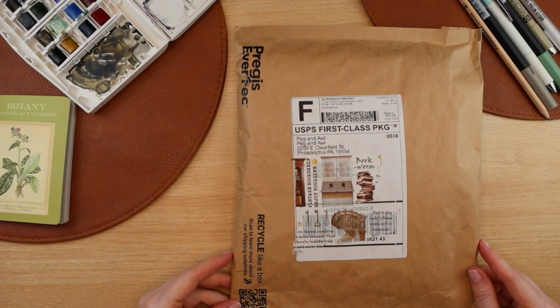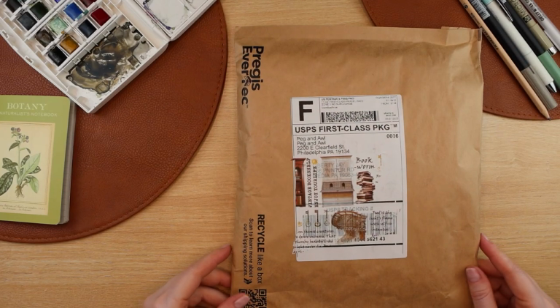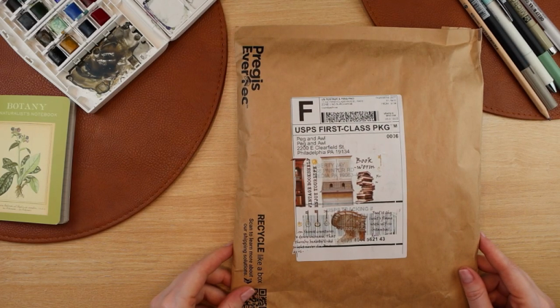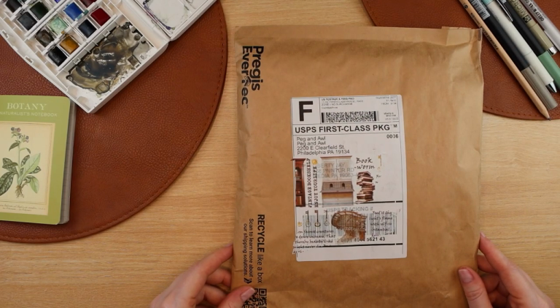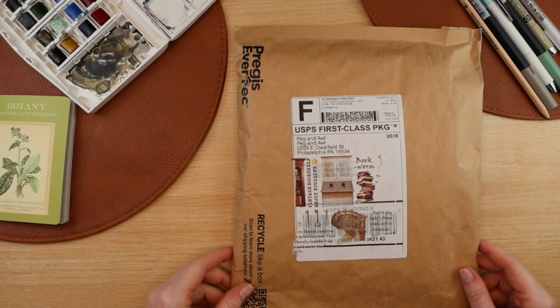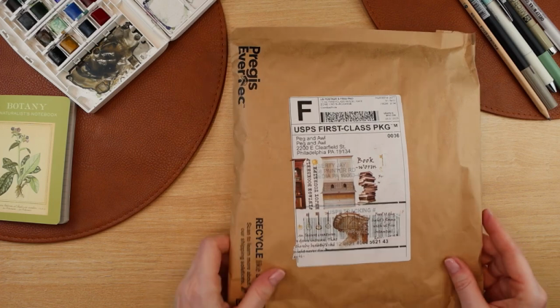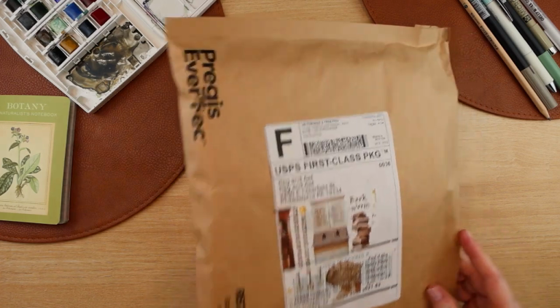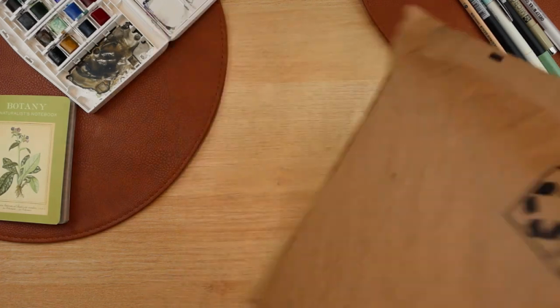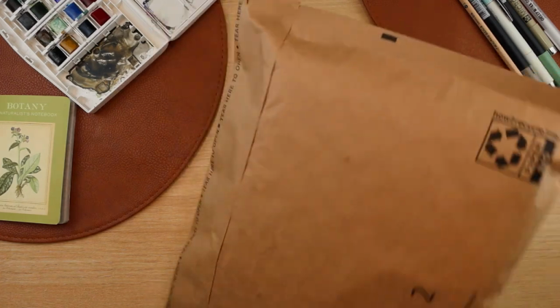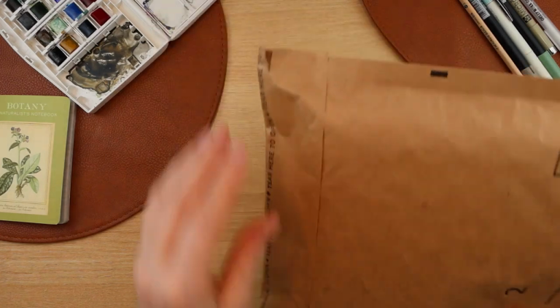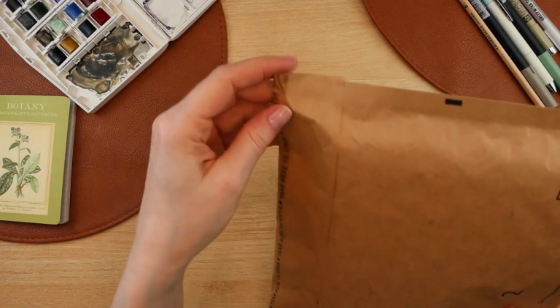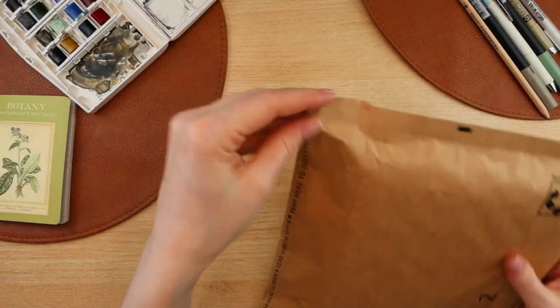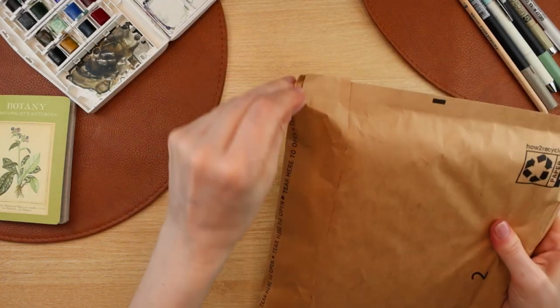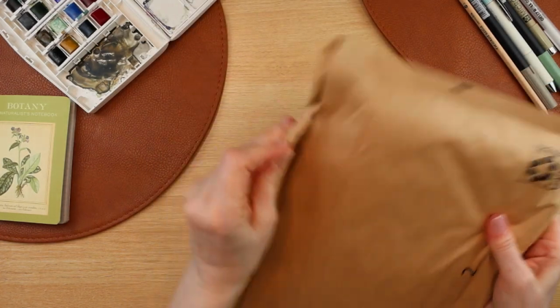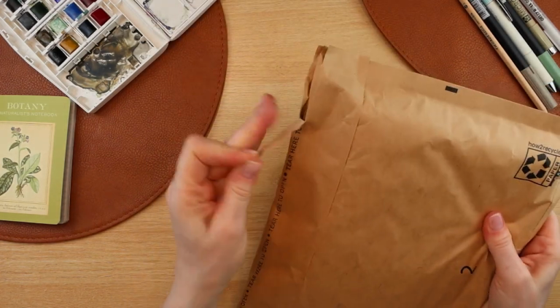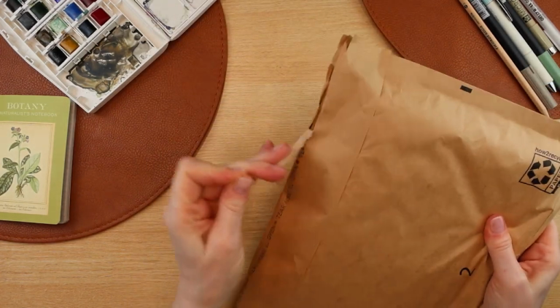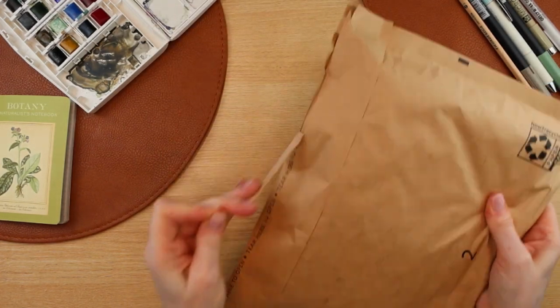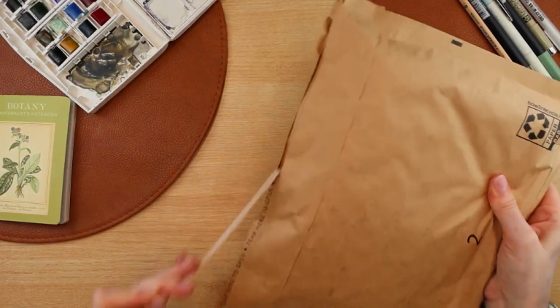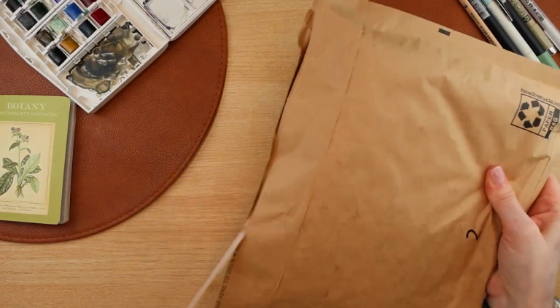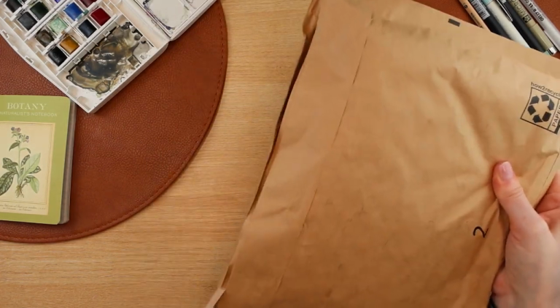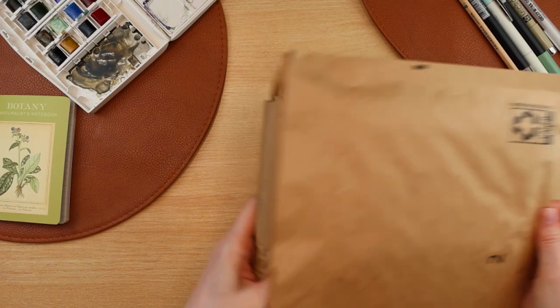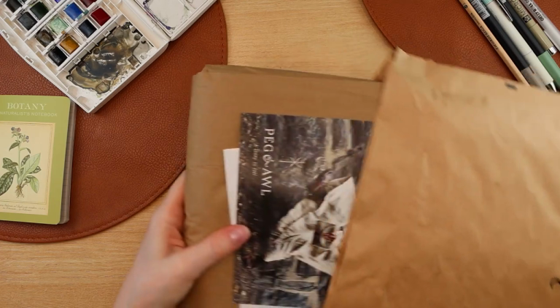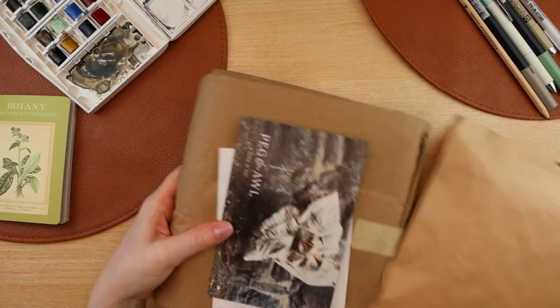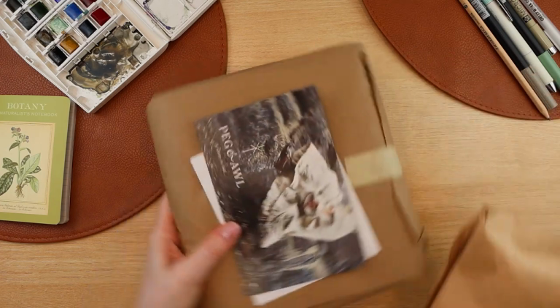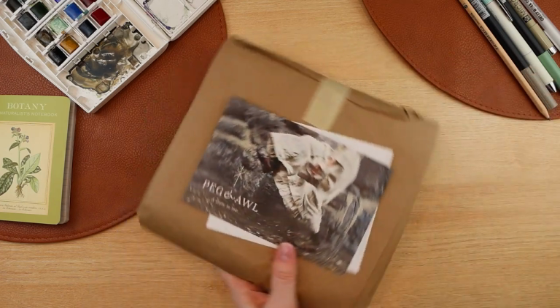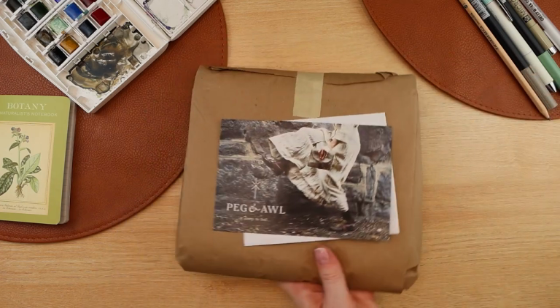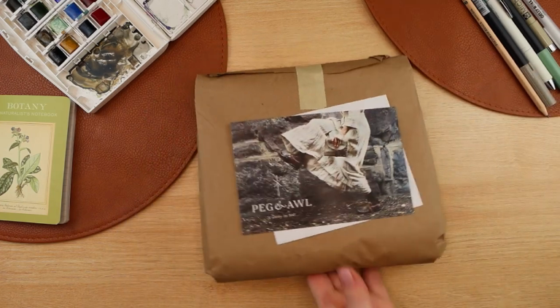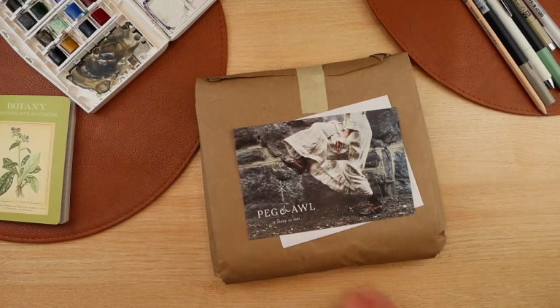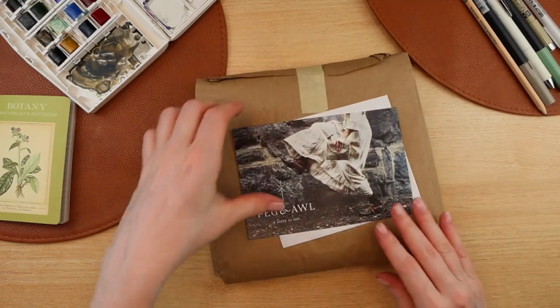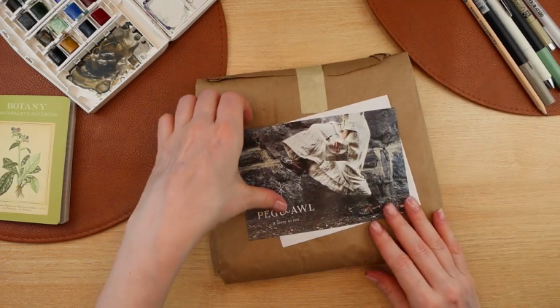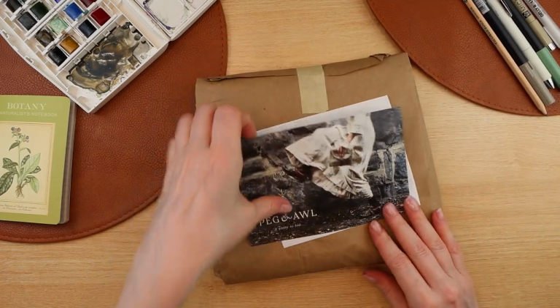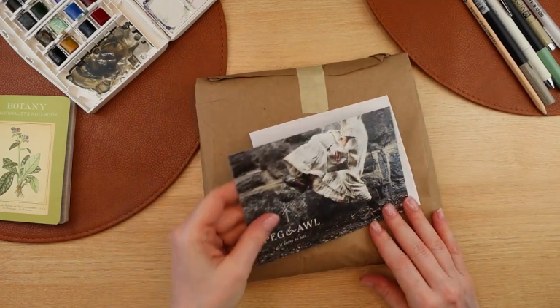Hi friends, welcome back to my channel. This is Liberty and today I have a quick fun unboxing of a Sendak artist roll from the company Peg and Owl.